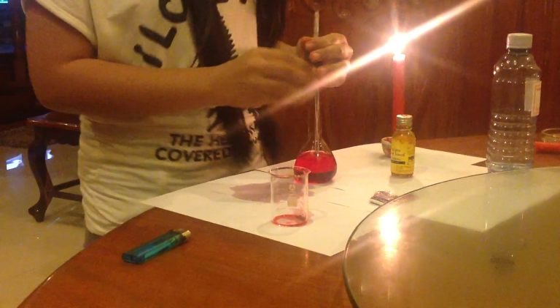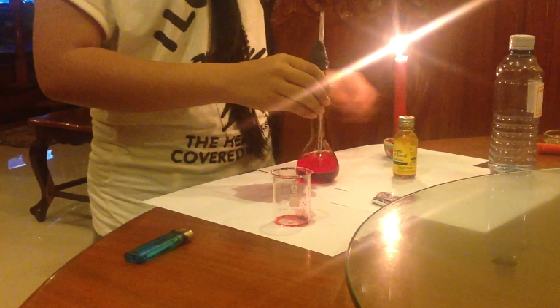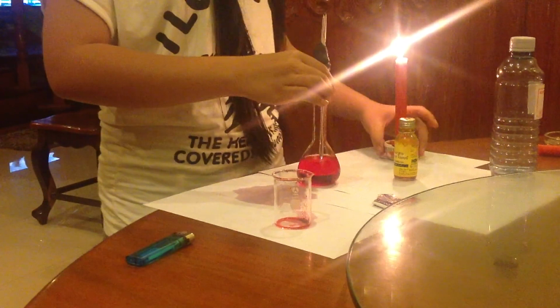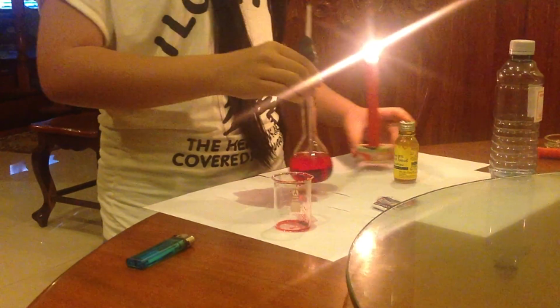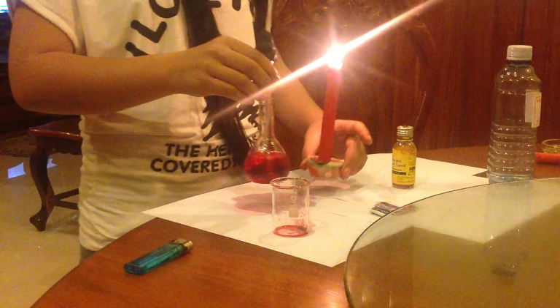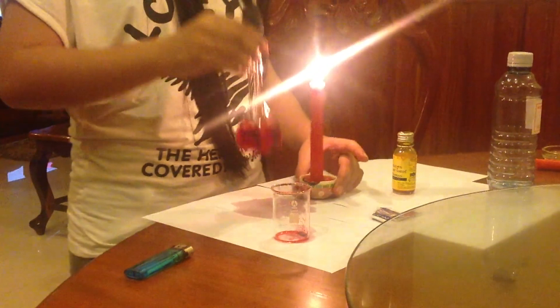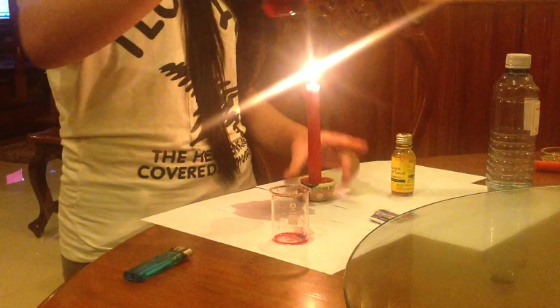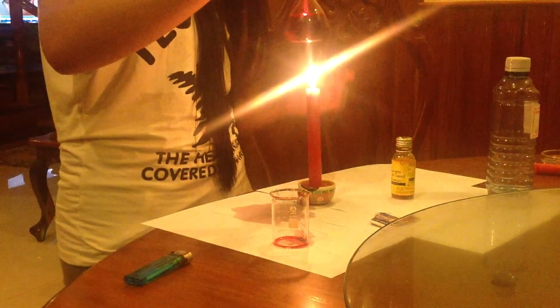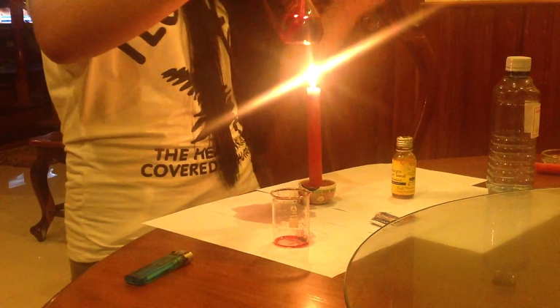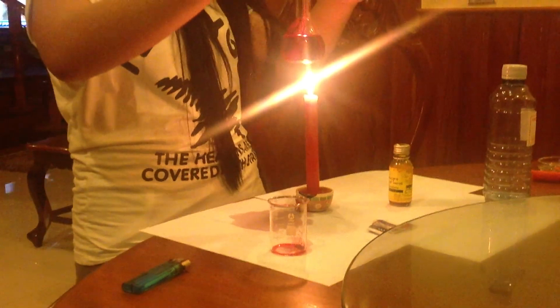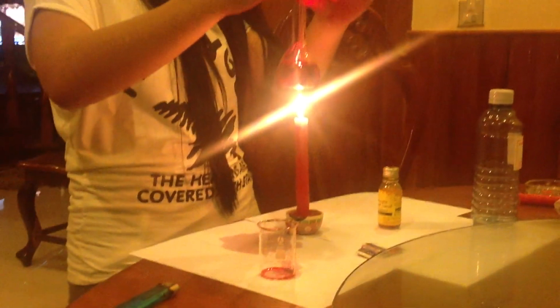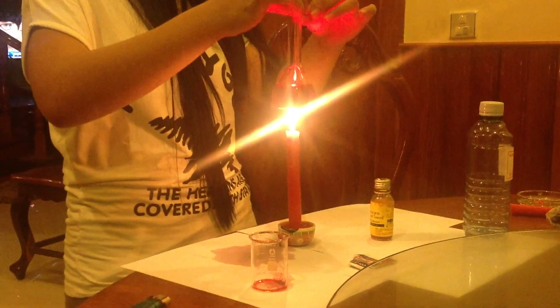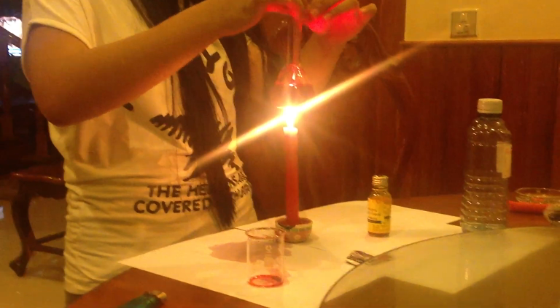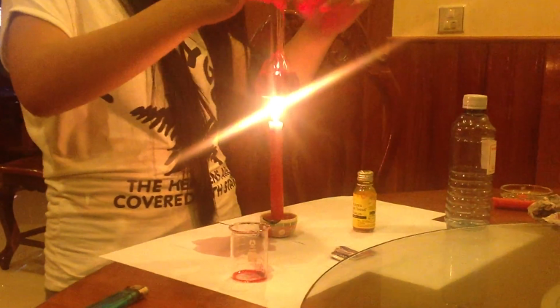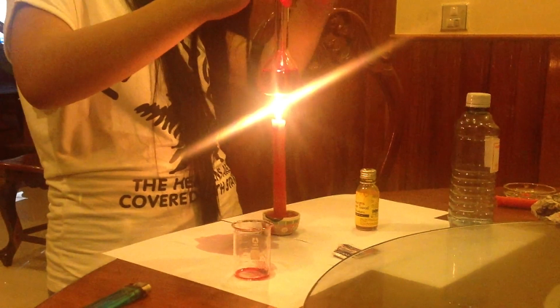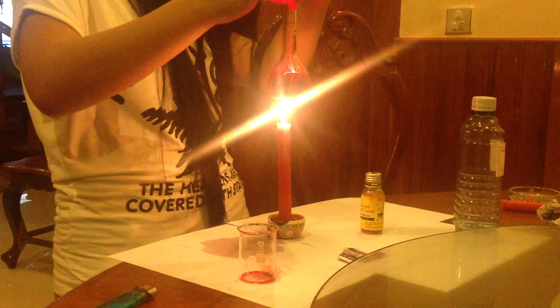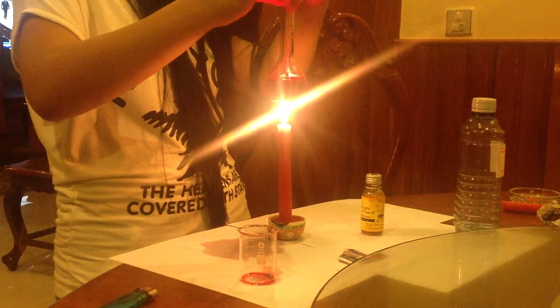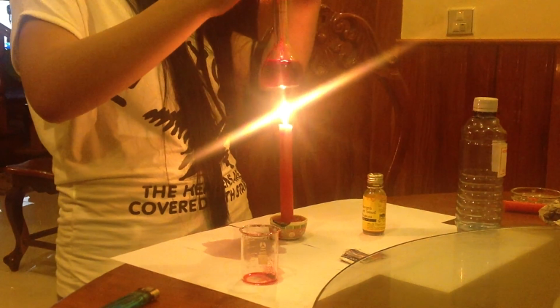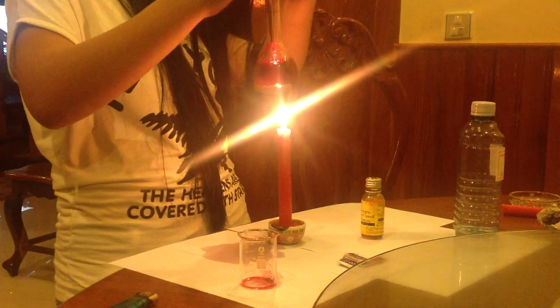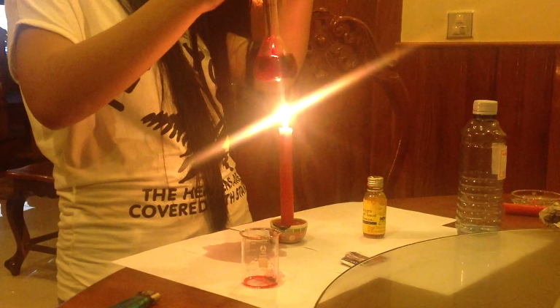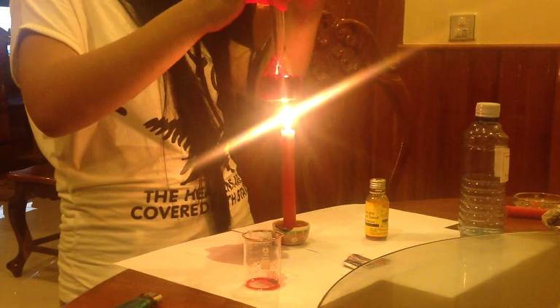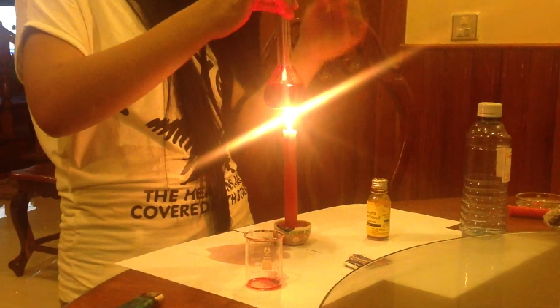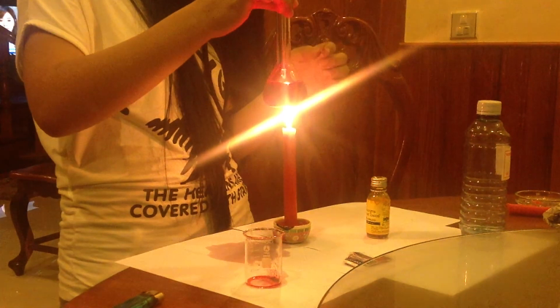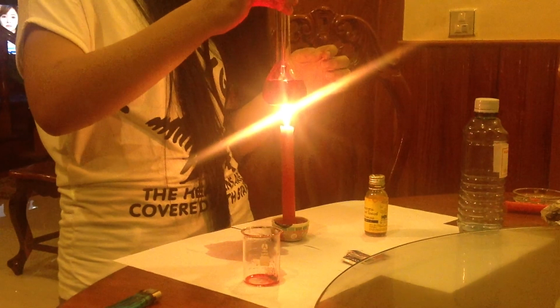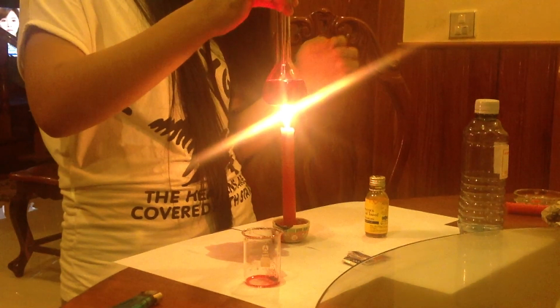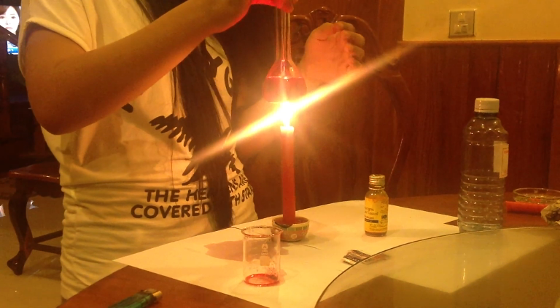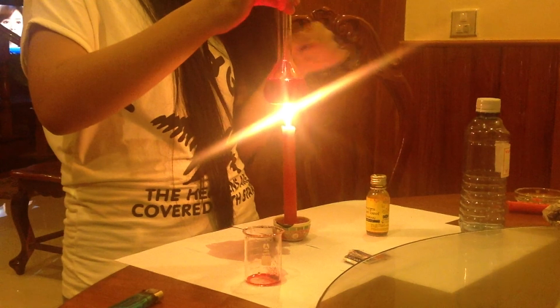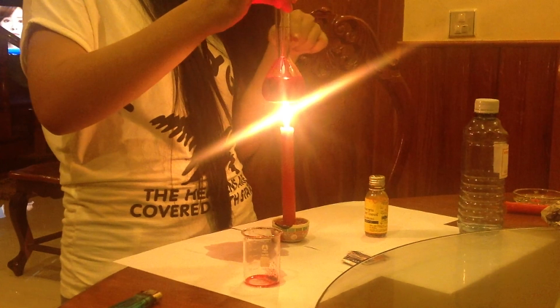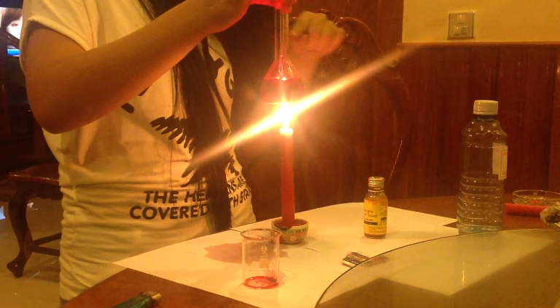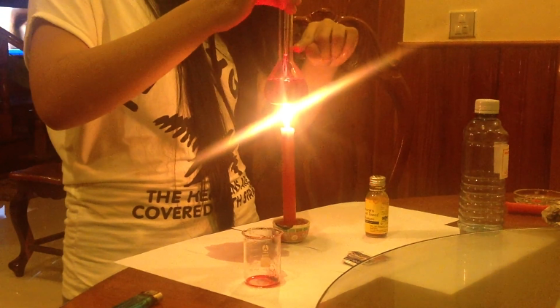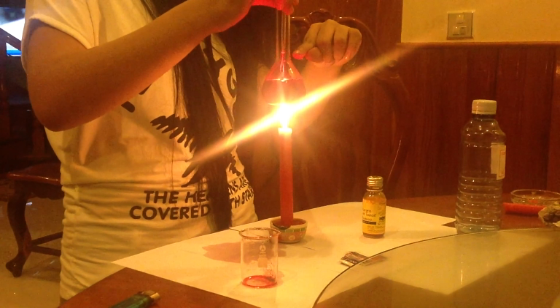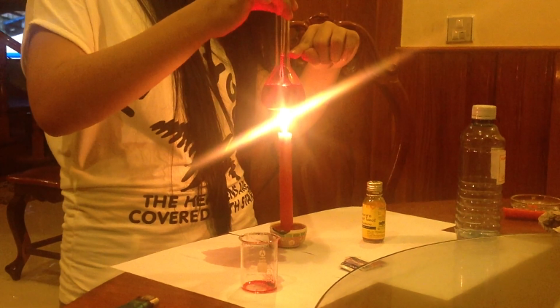And now put it on top of the candle and see what happens. You can see the liquid is rising.